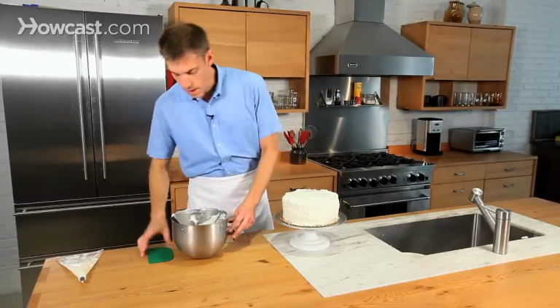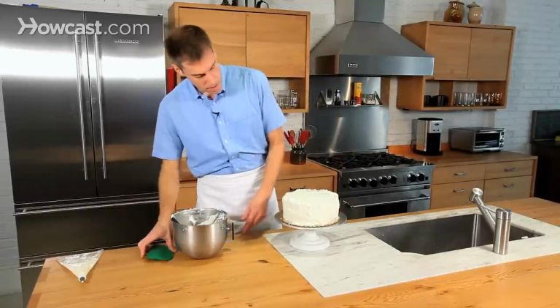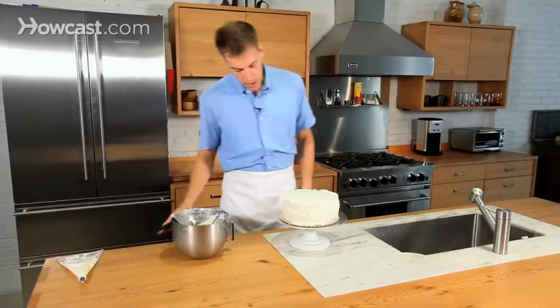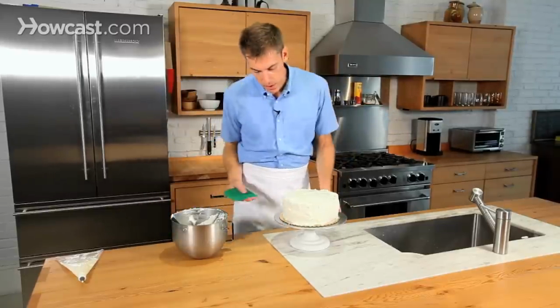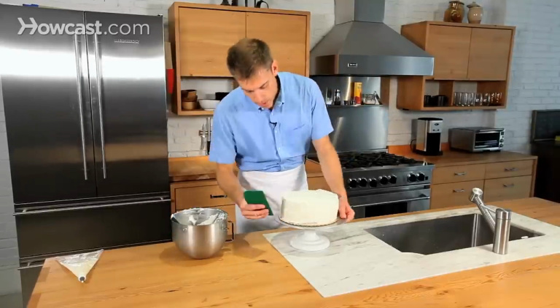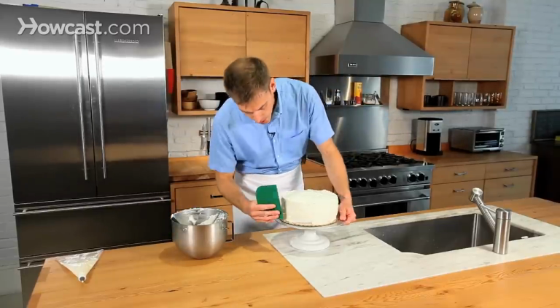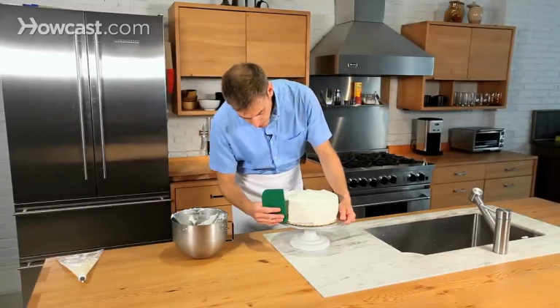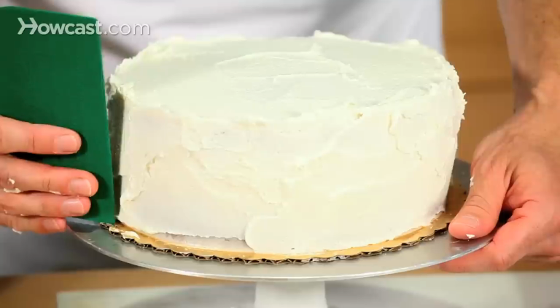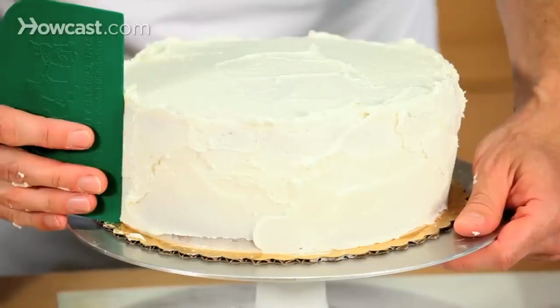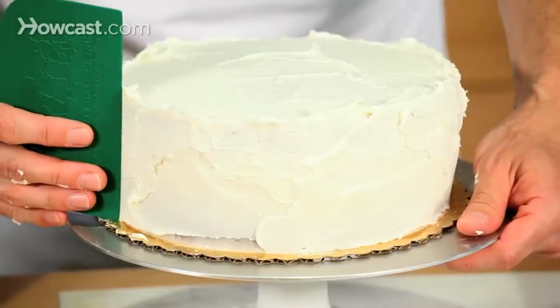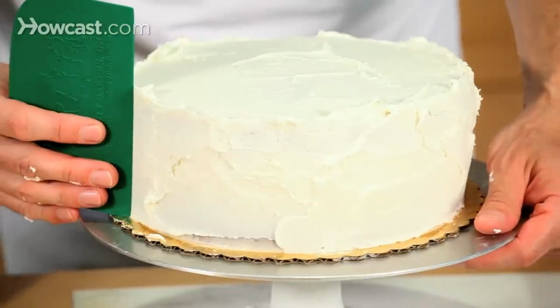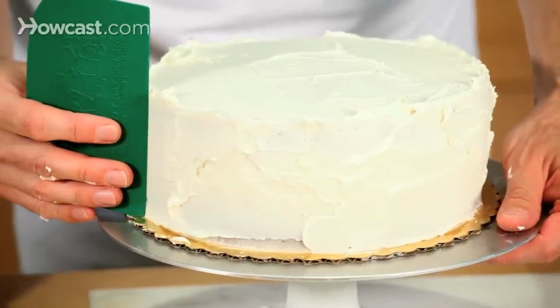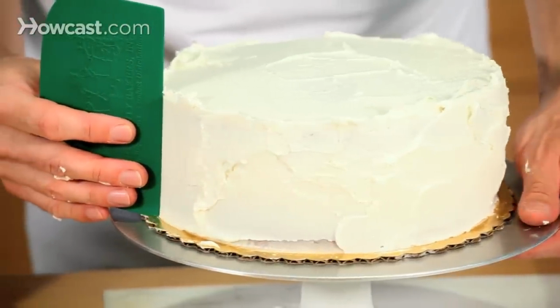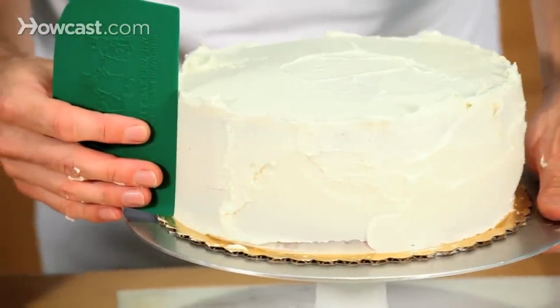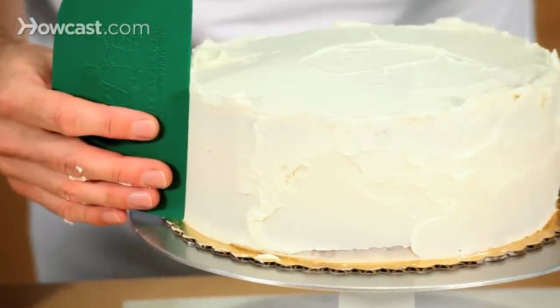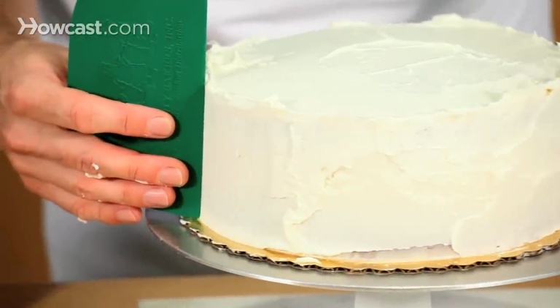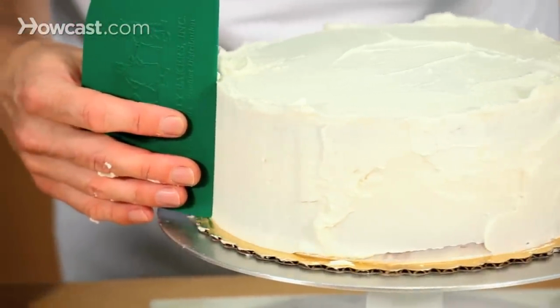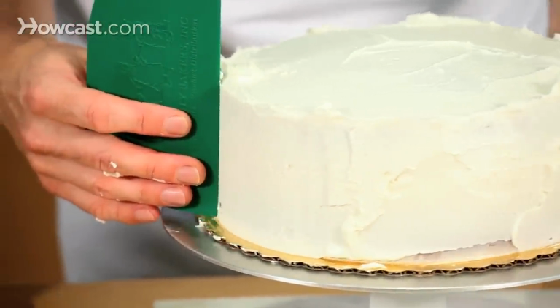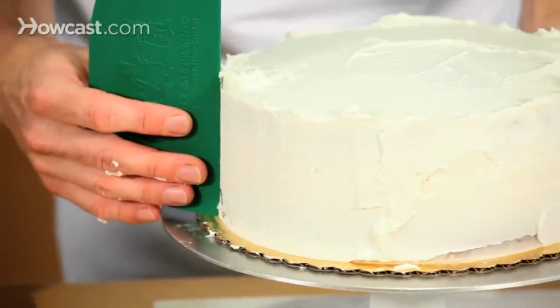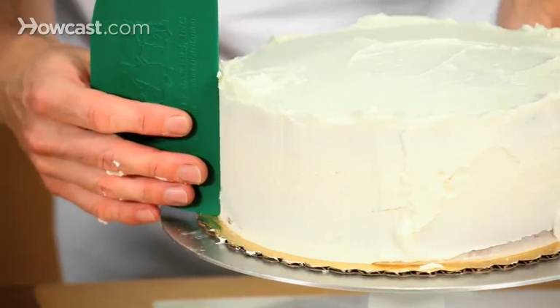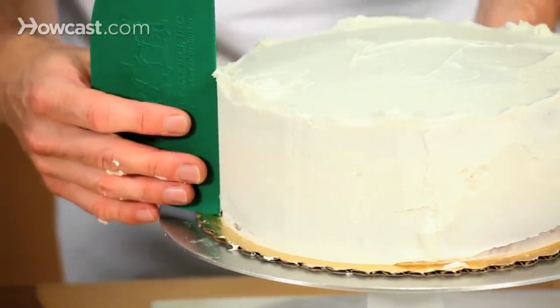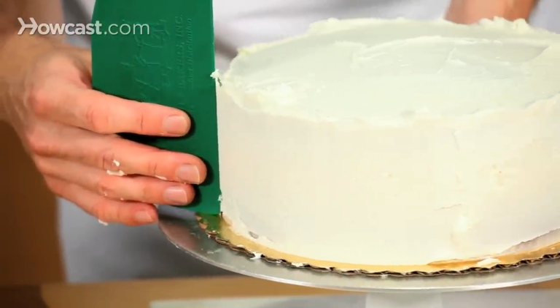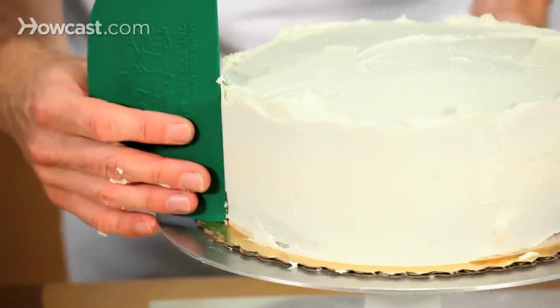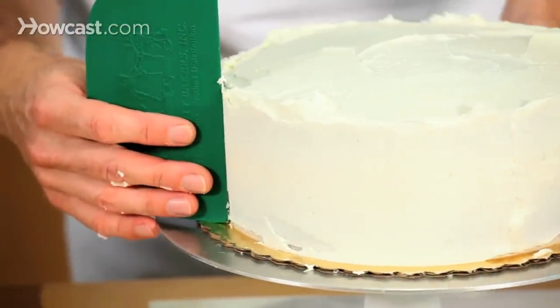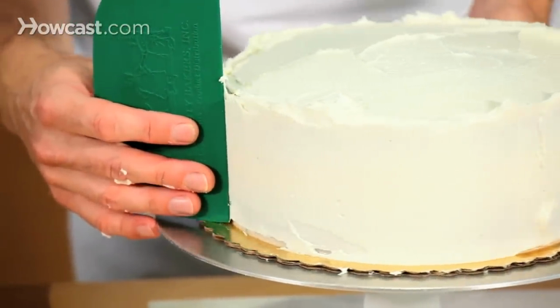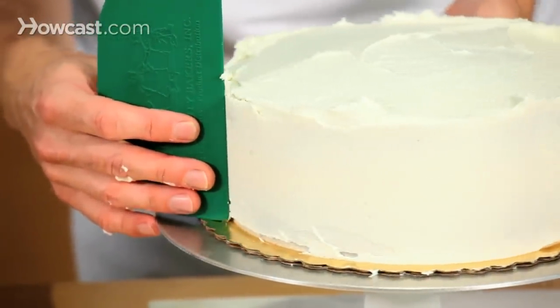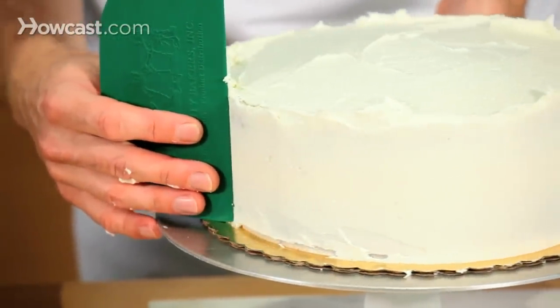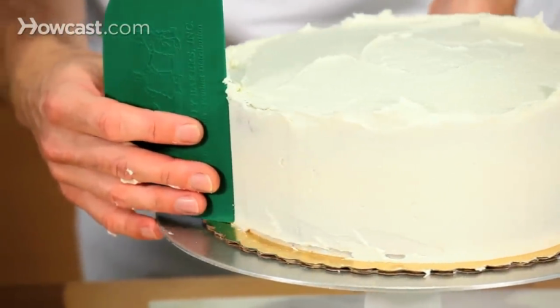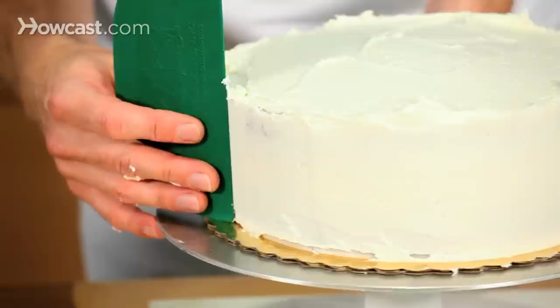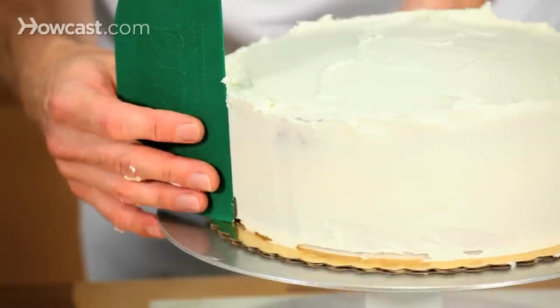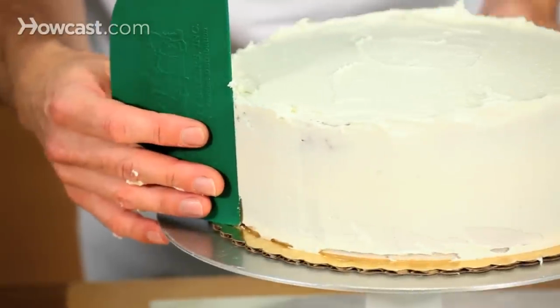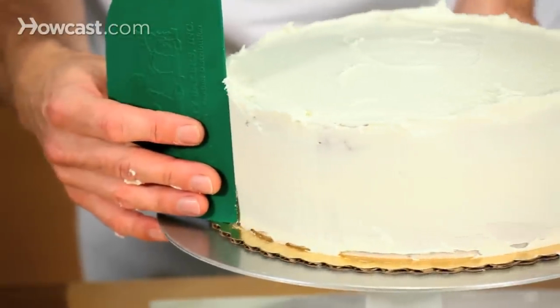I'm going to use my cake scraper to just clean up this side a little bit. Unlike the crumb coat, you want to leave a little bit on here, because that's the frosting that everyone's going to love.